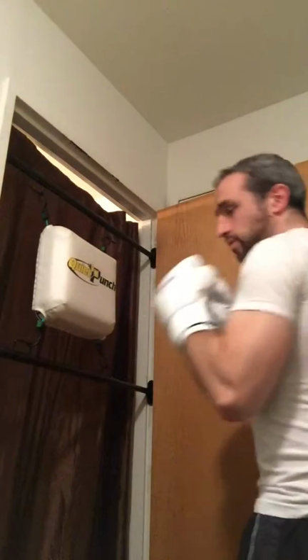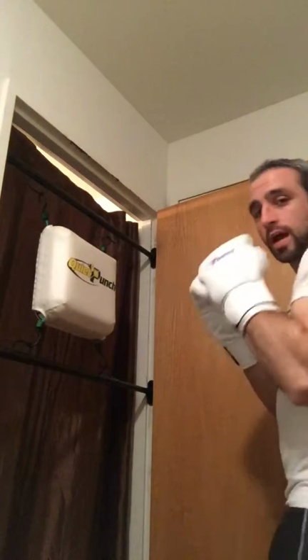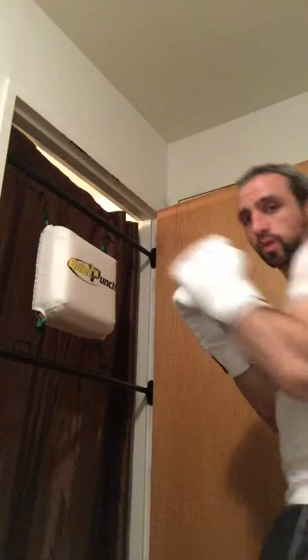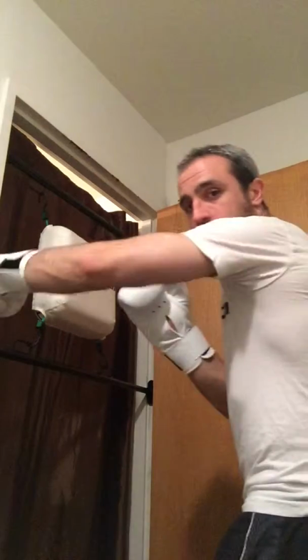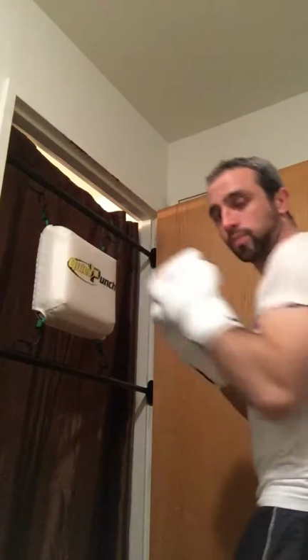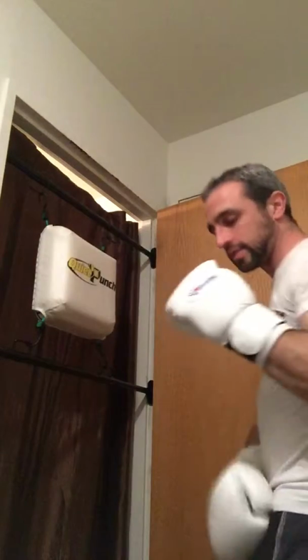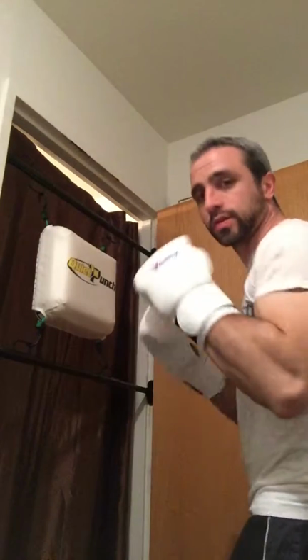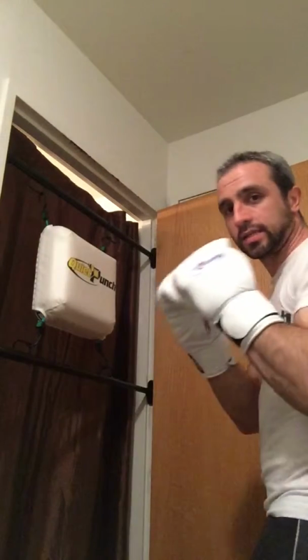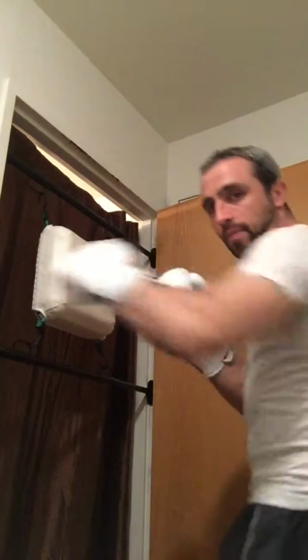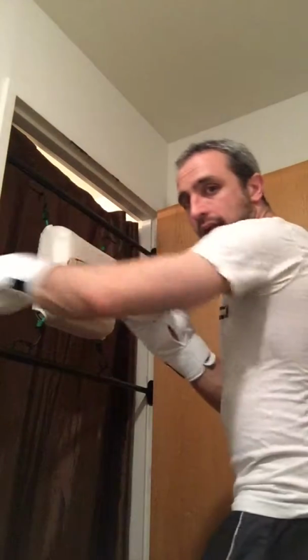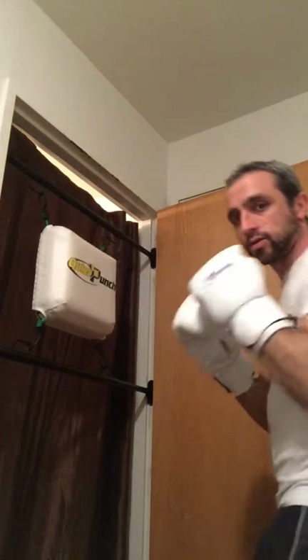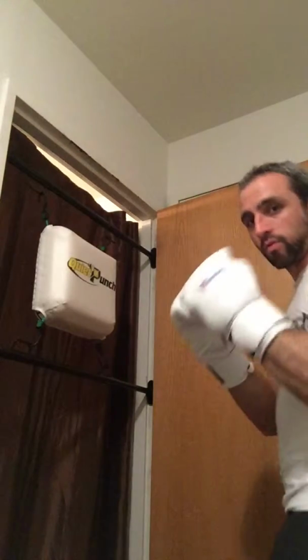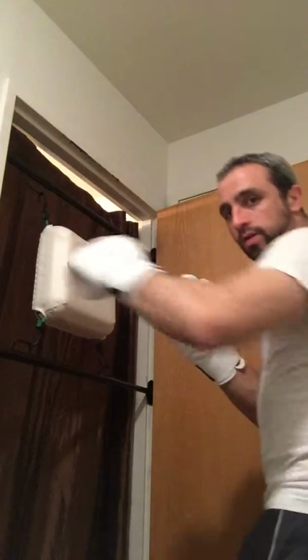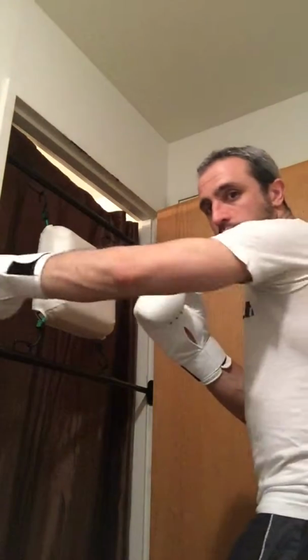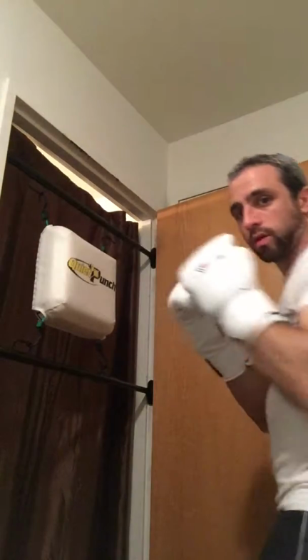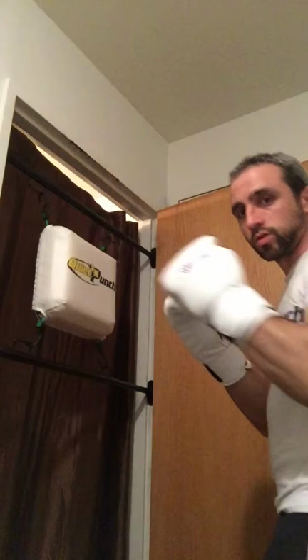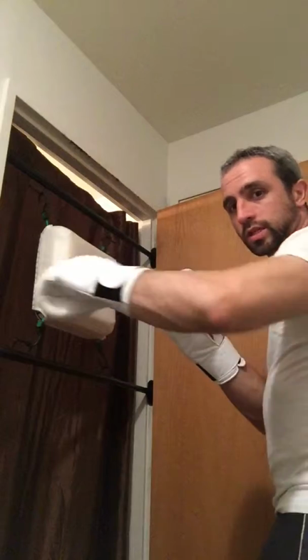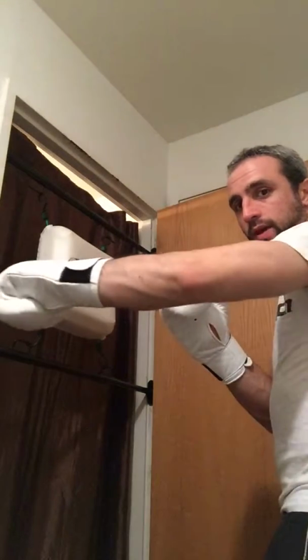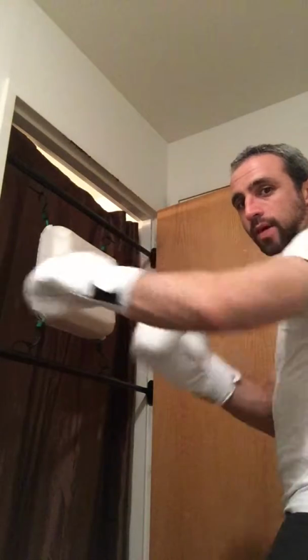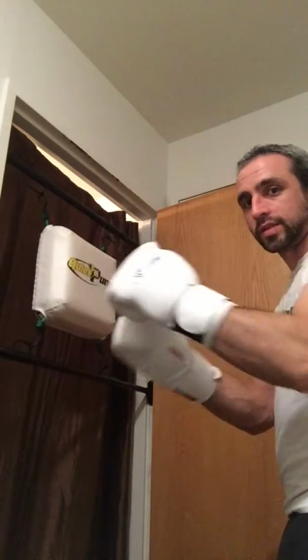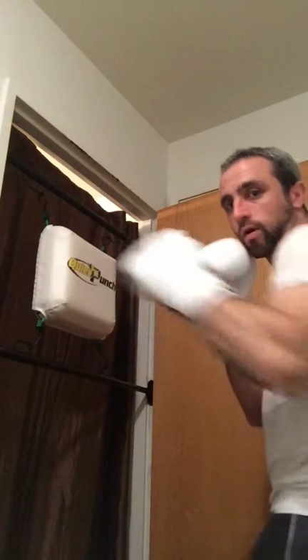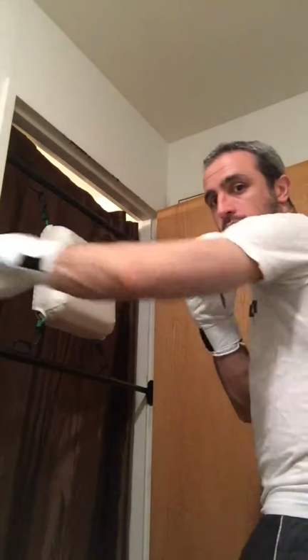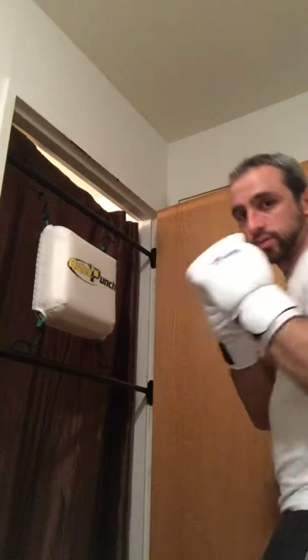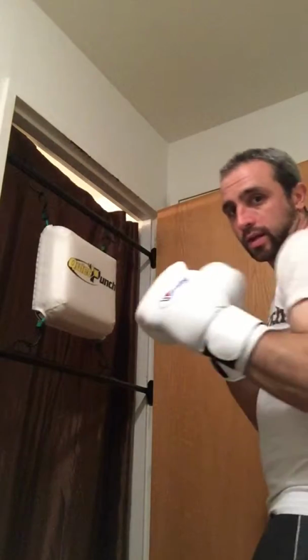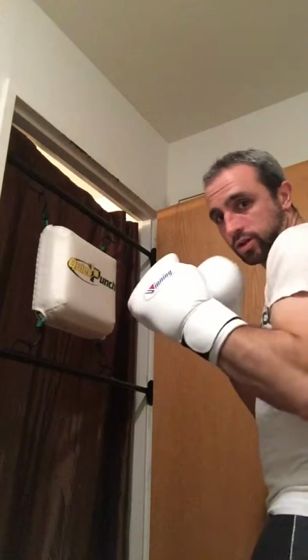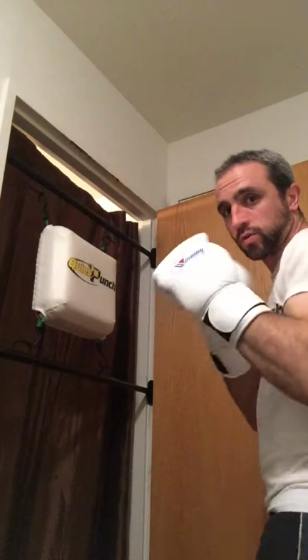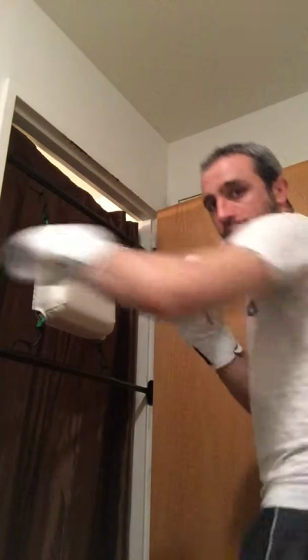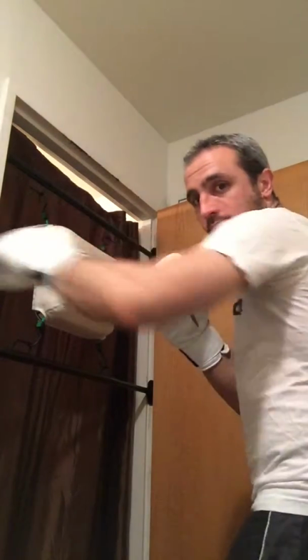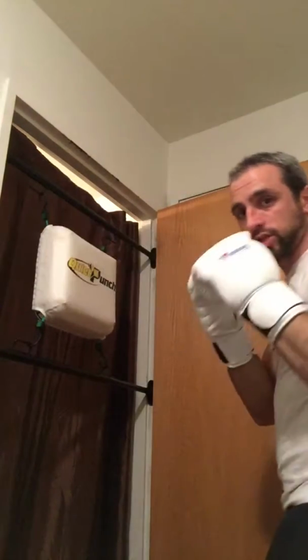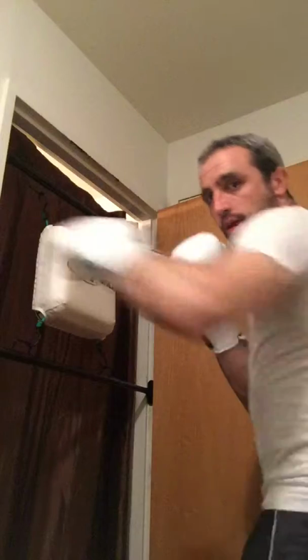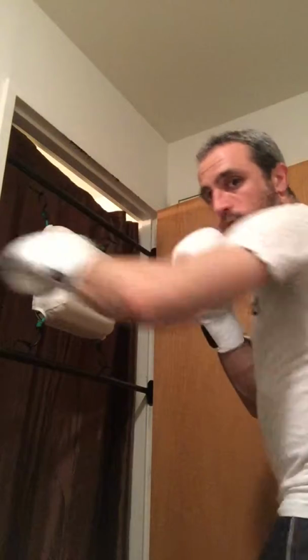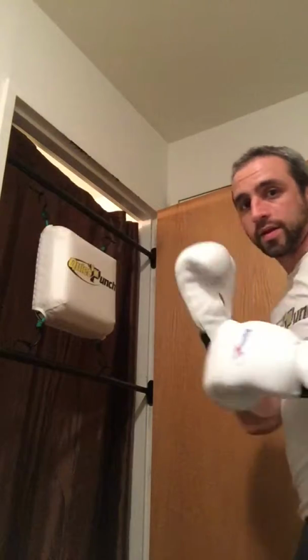First thing with the jab is we're working on taking a little bit of a step. So a tiny step, and as we throw the punch the arm turns over just a little bit and the palm faces the ground. Make sure the shoulder is high so you're protecting your chin, and we'll work on this.